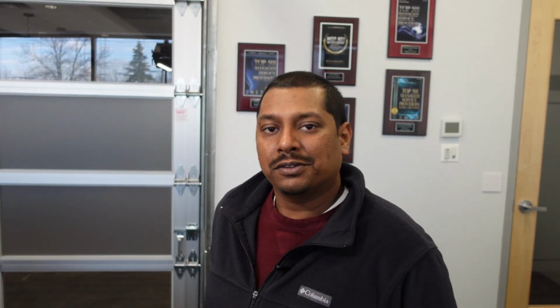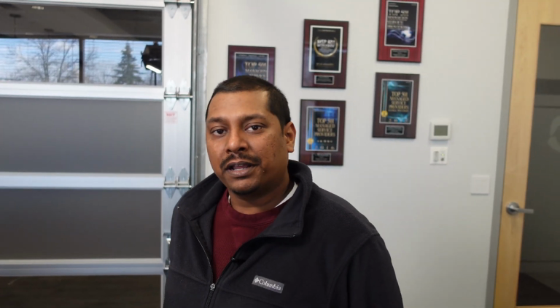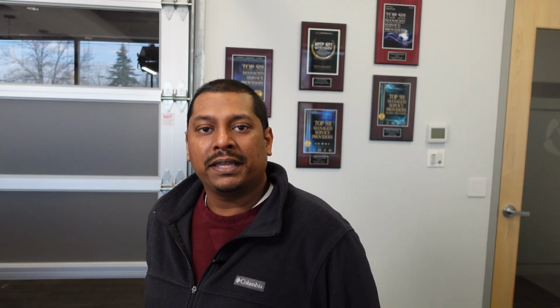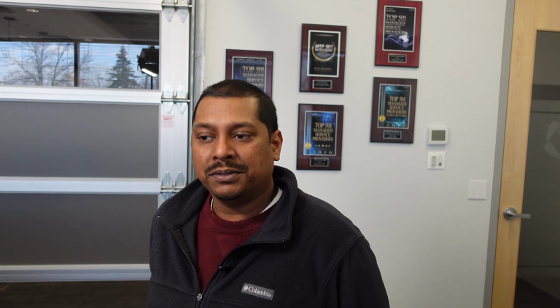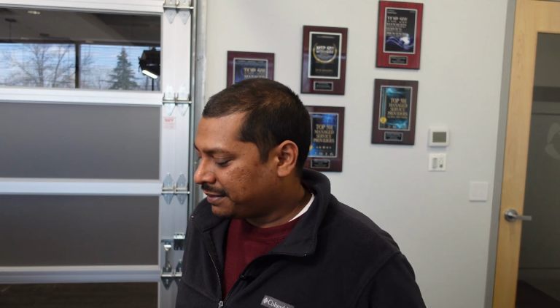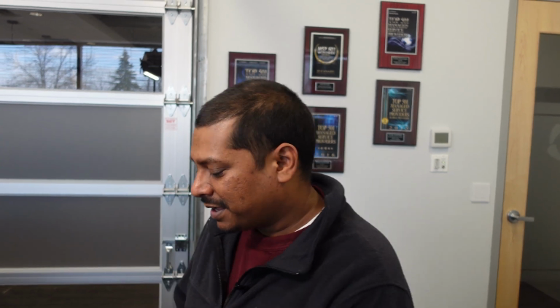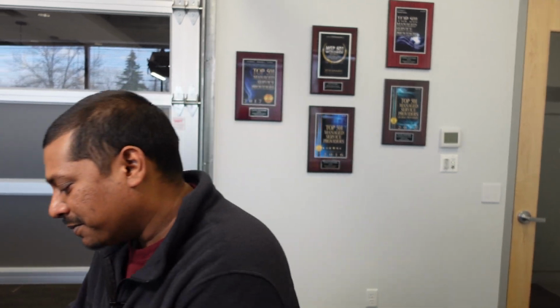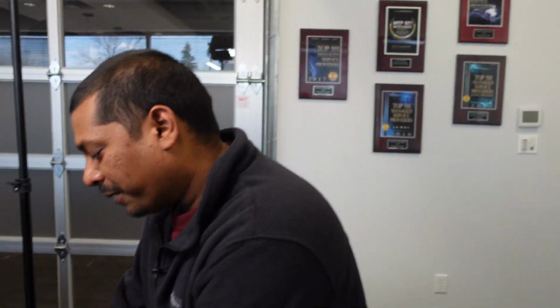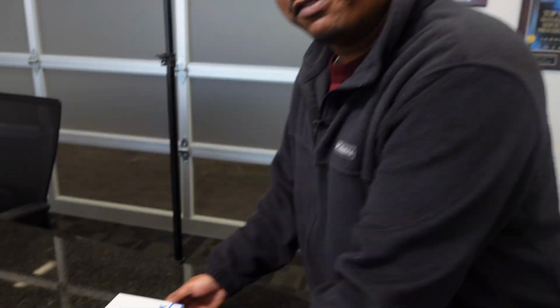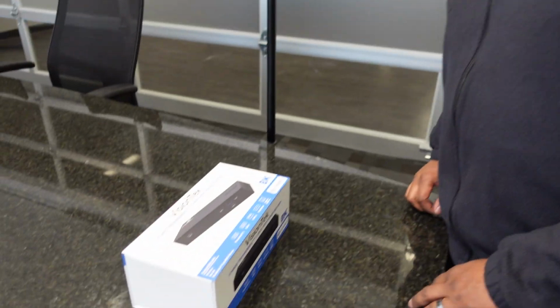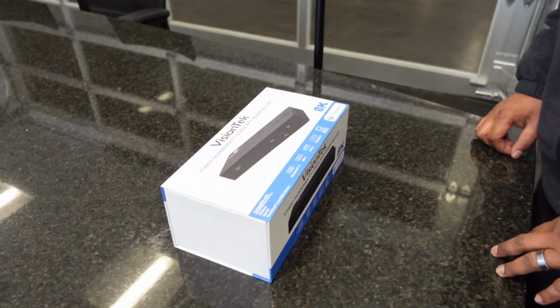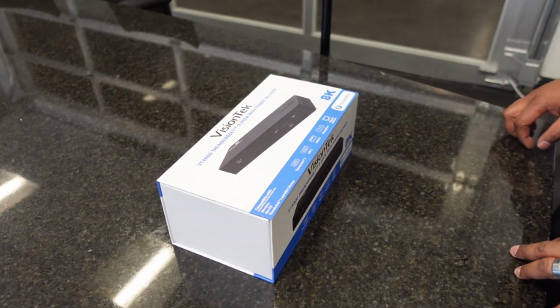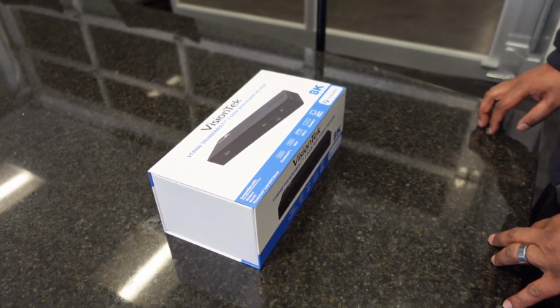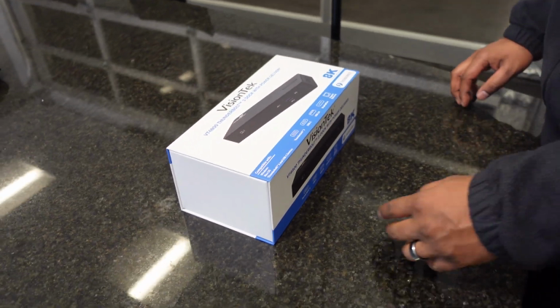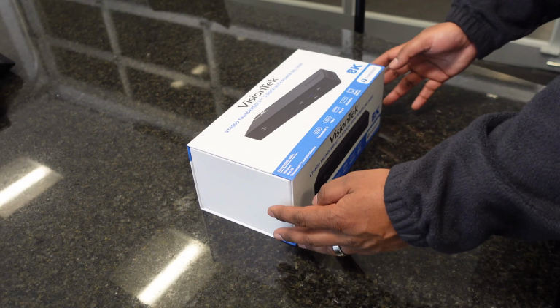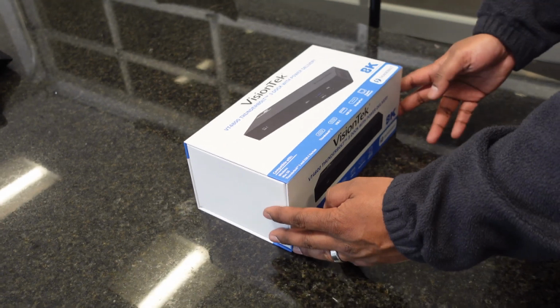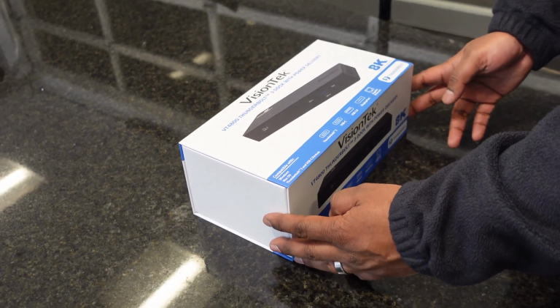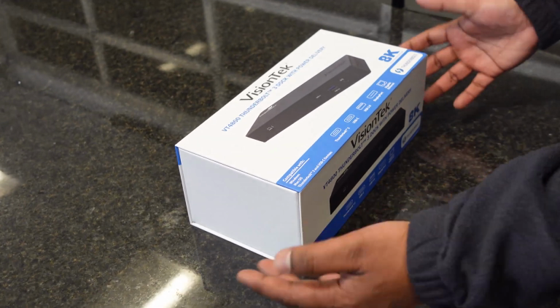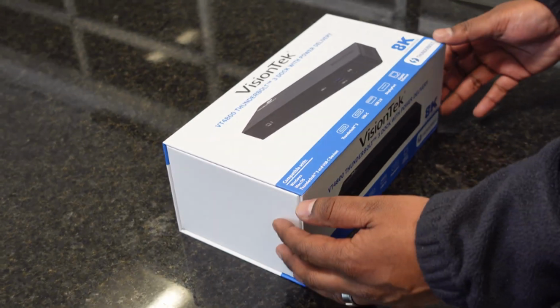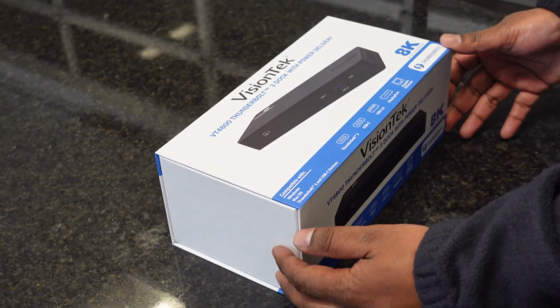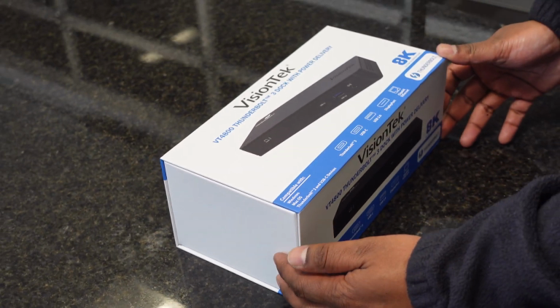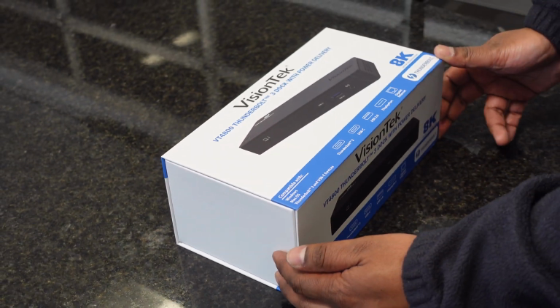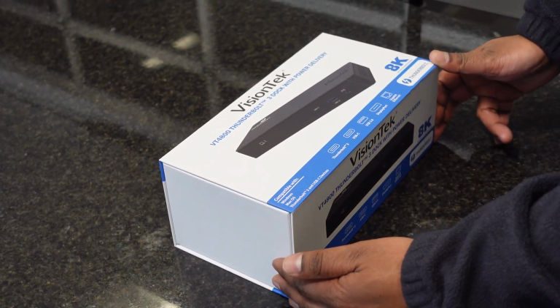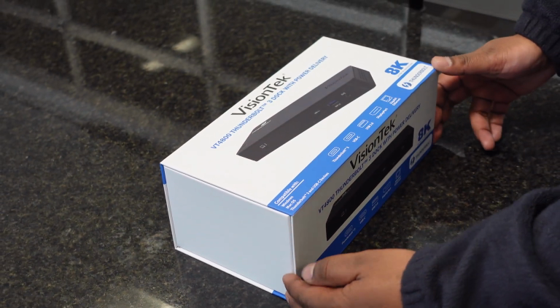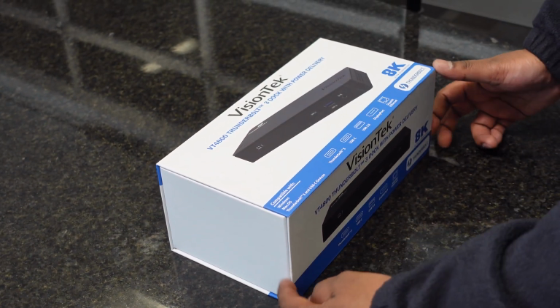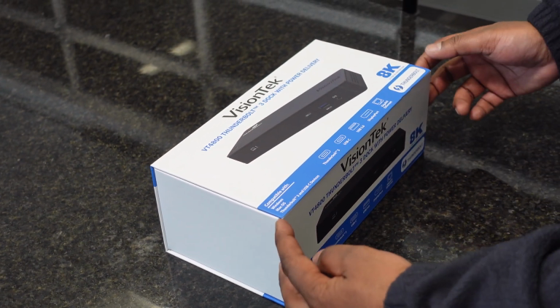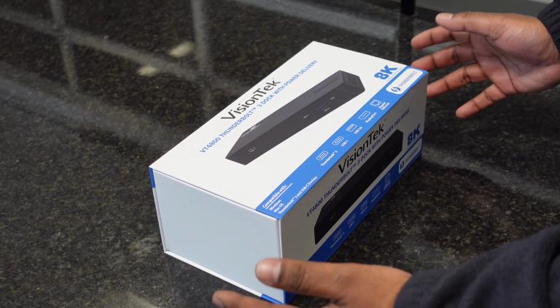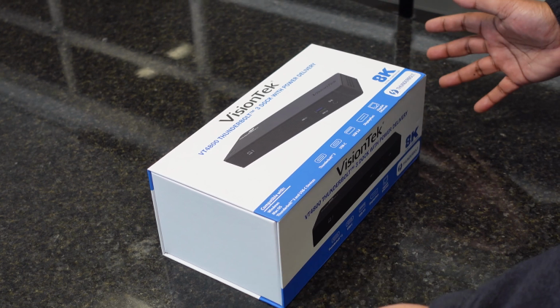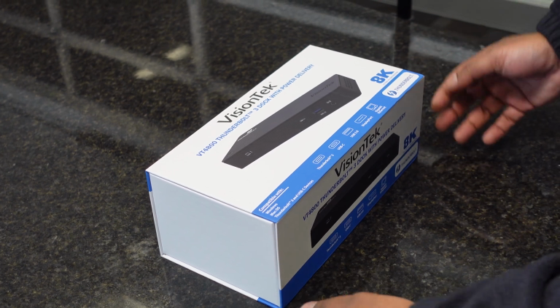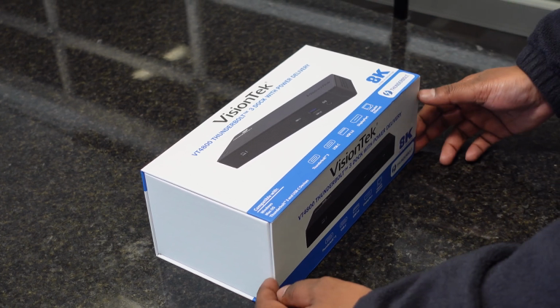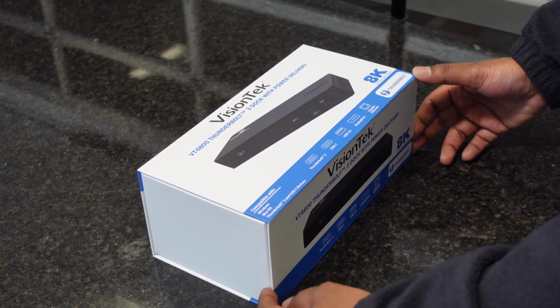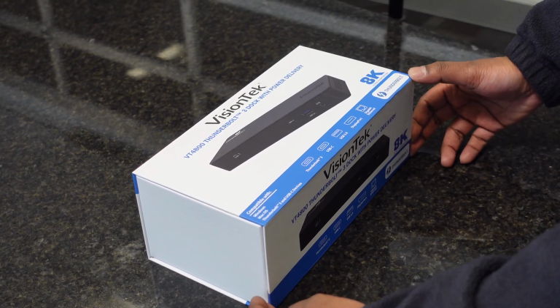We're going to go ahead and get to taking this new toy out of the box. I'll show you guys a couple of the features that are coming with this new docking station. First, I think the coolest feature is the magnetic box.